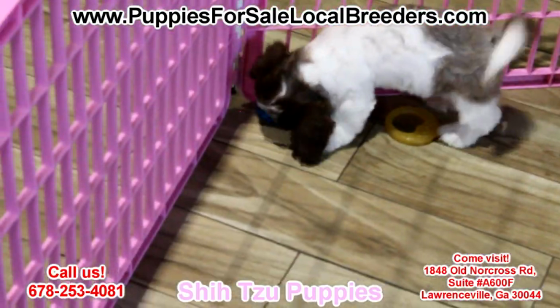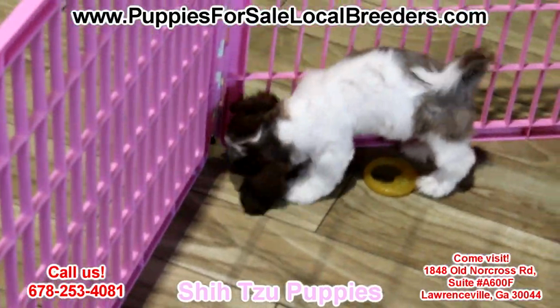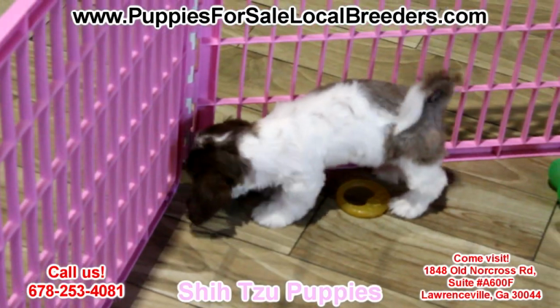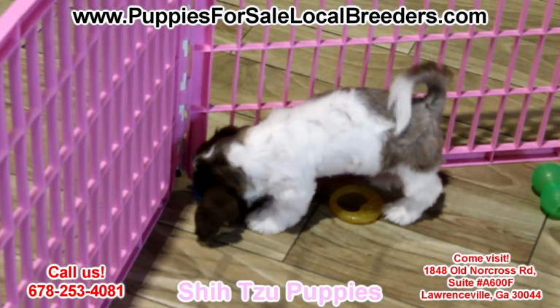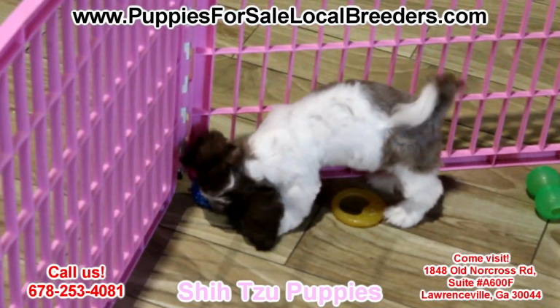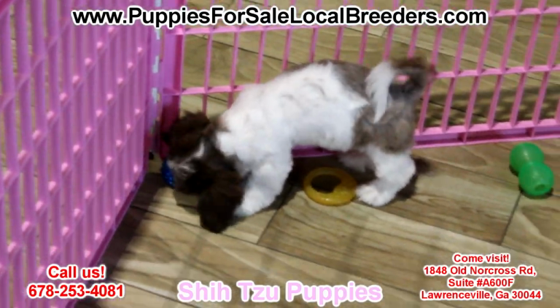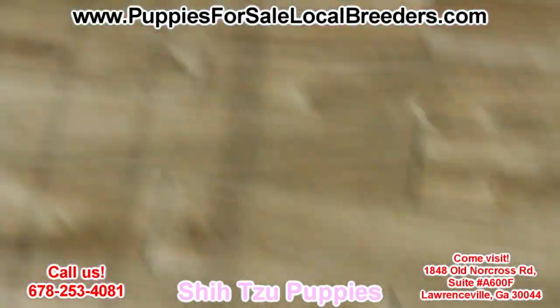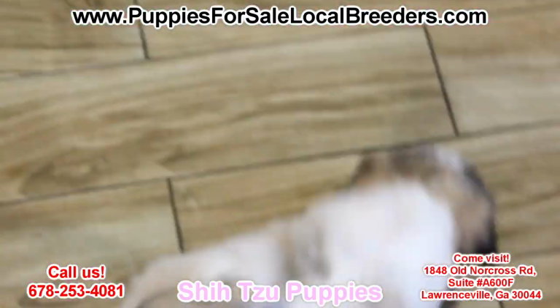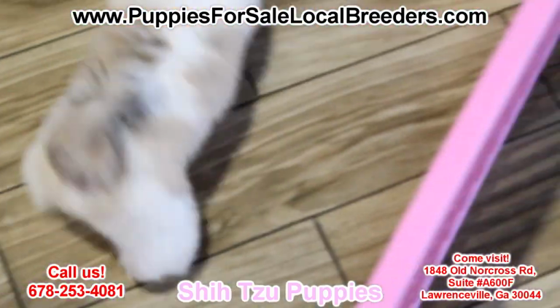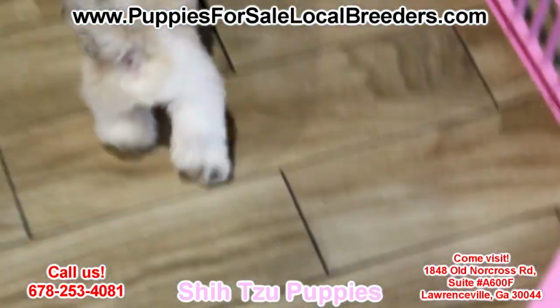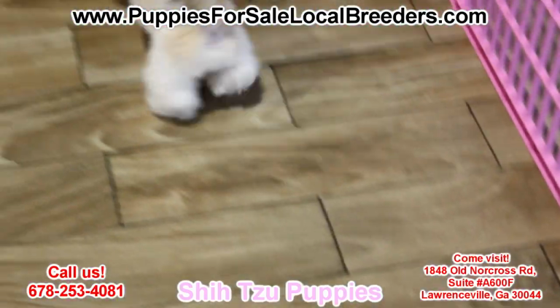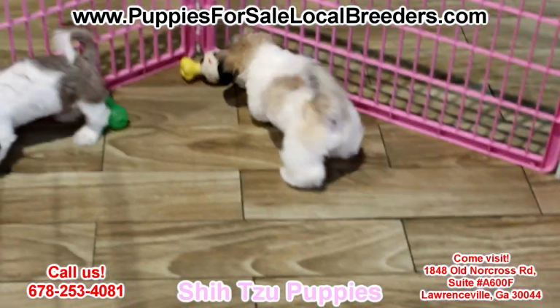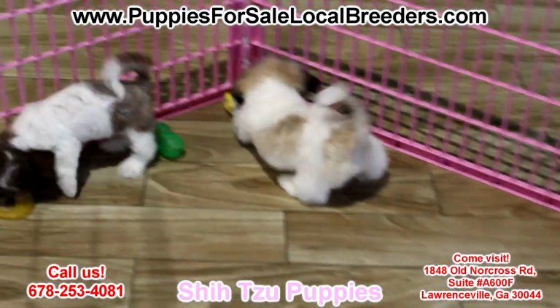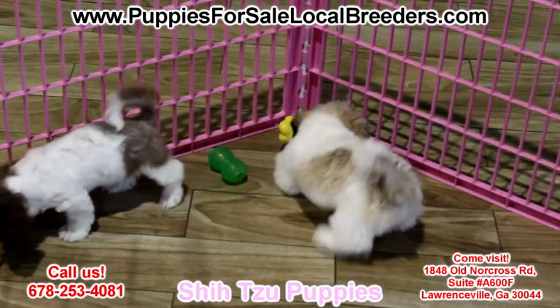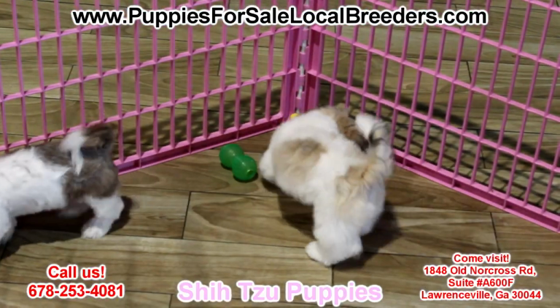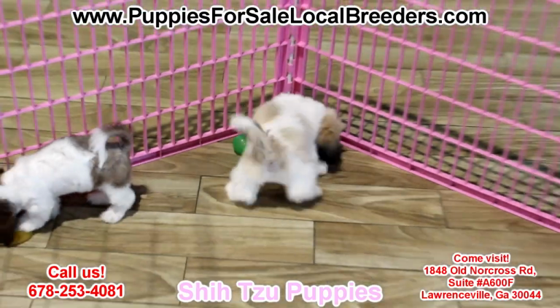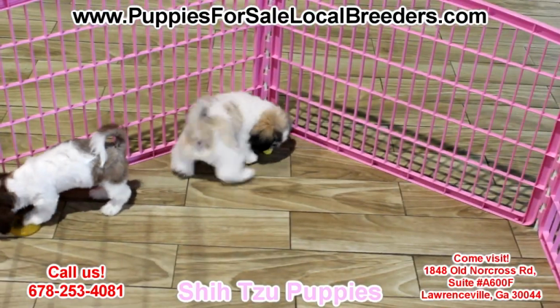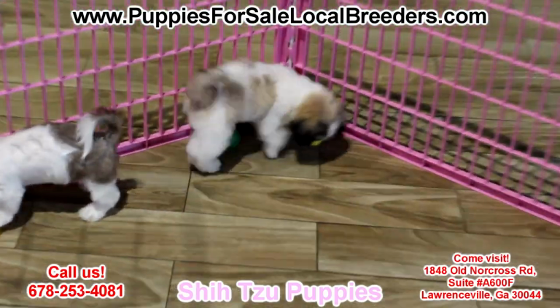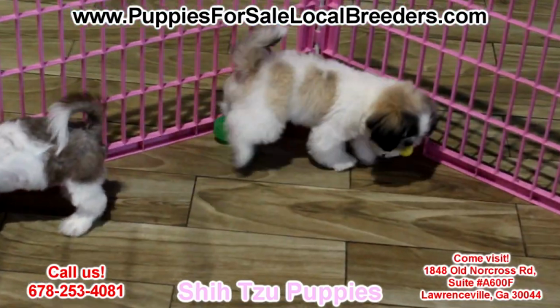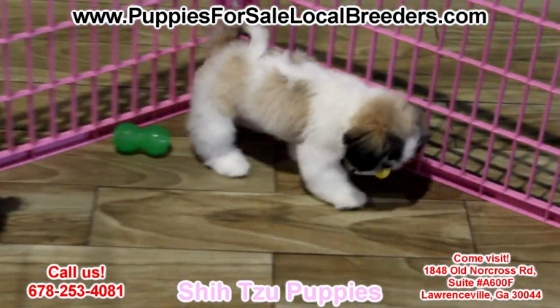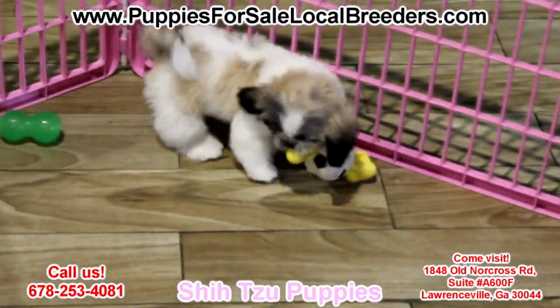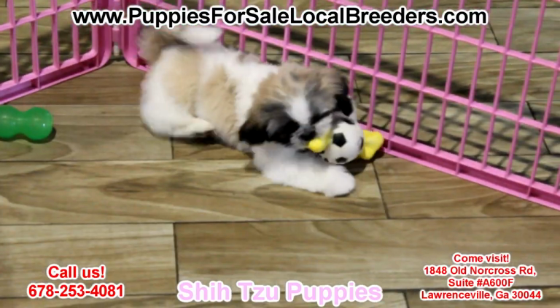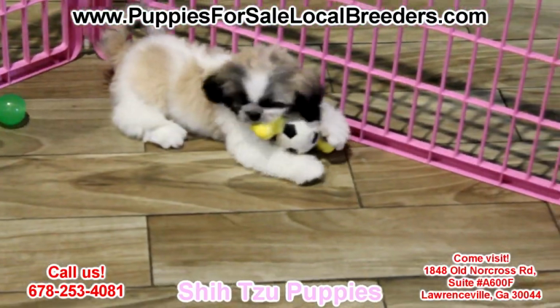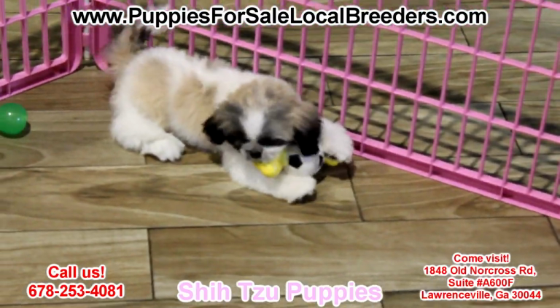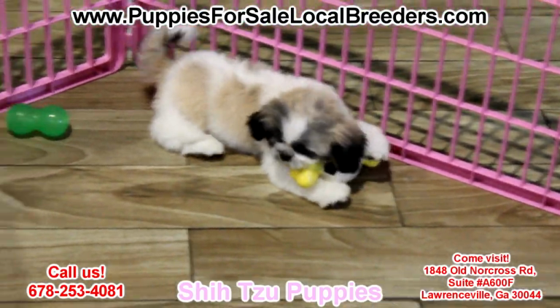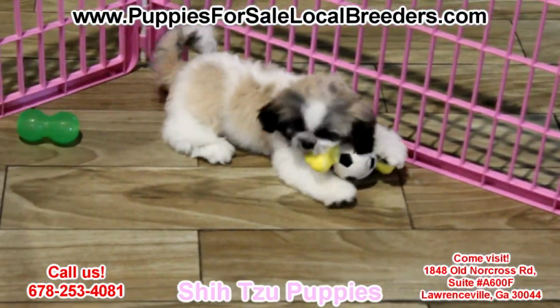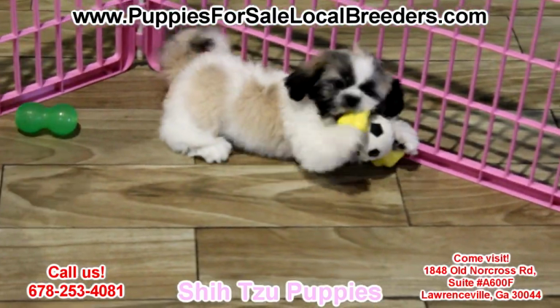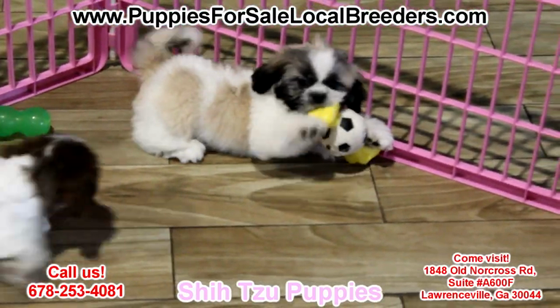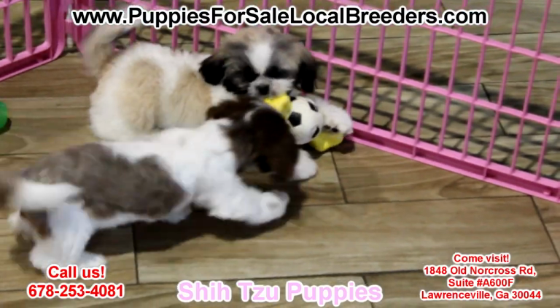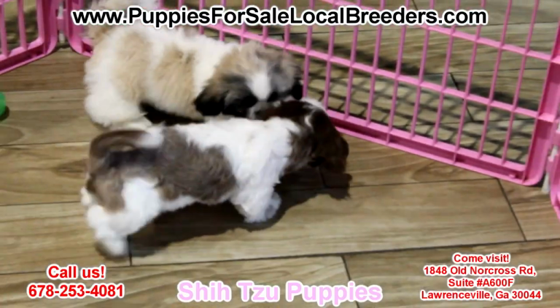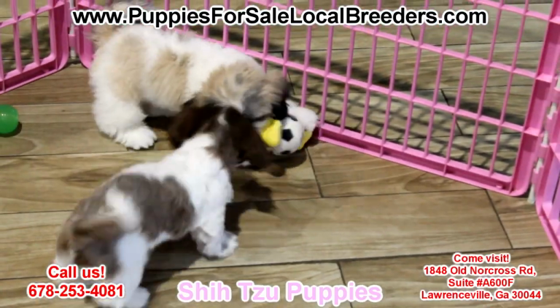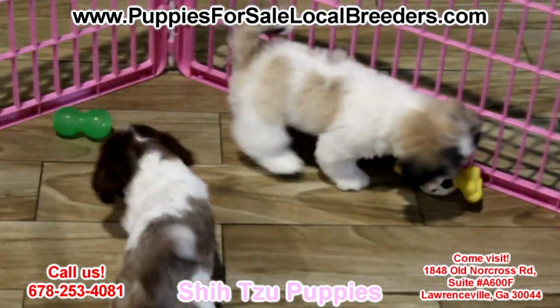A great family pet. Extremely affectionate, sociable, and very curious. All they need is you. You can't go wrong with these puppies — they are so beautiful and loving.